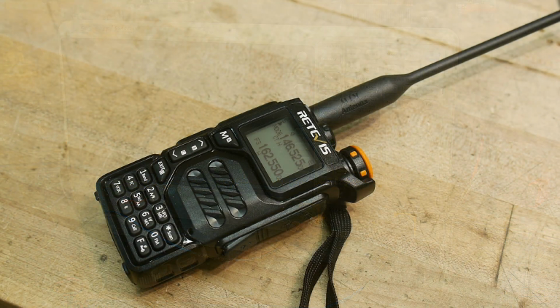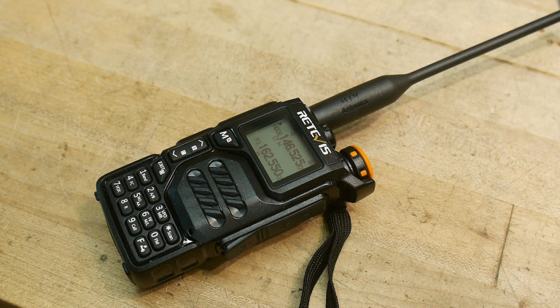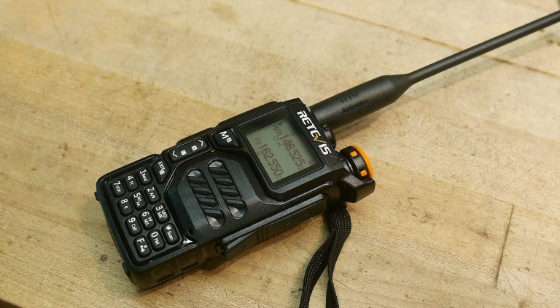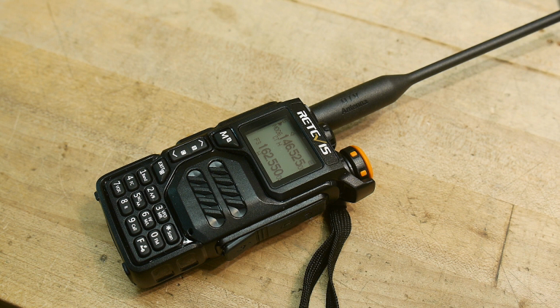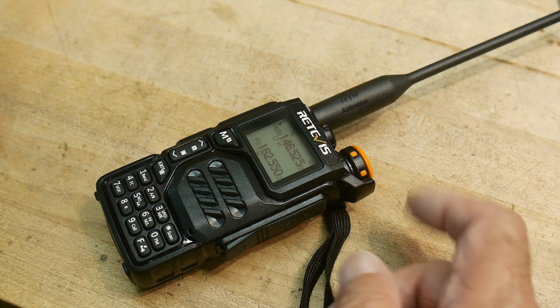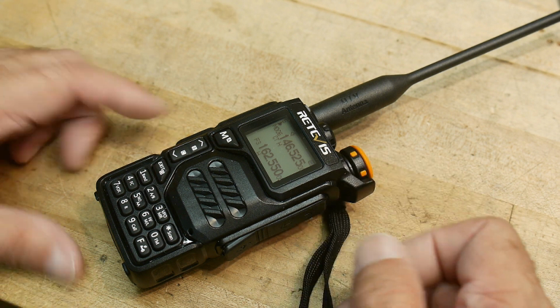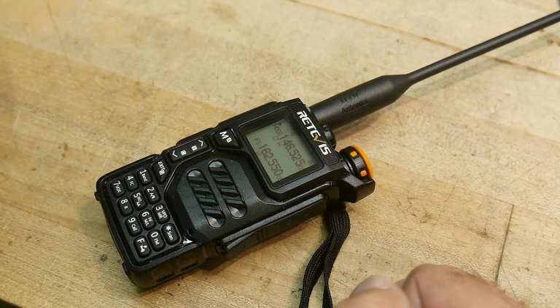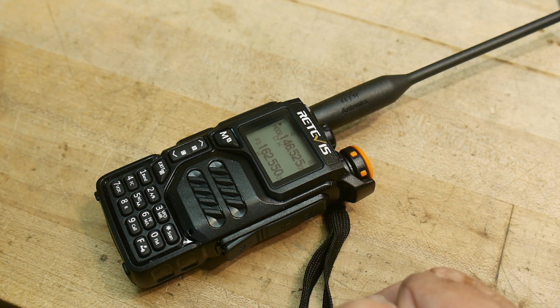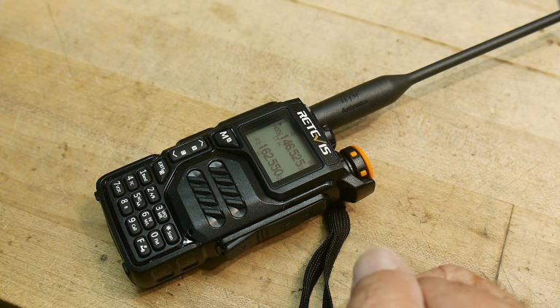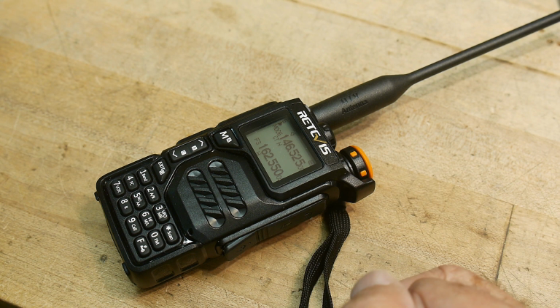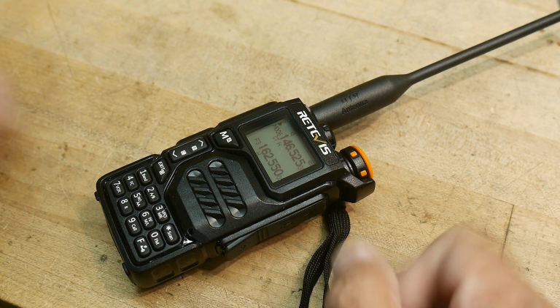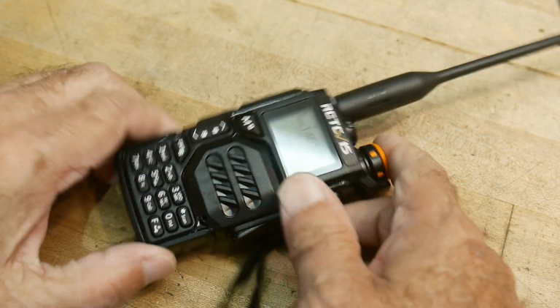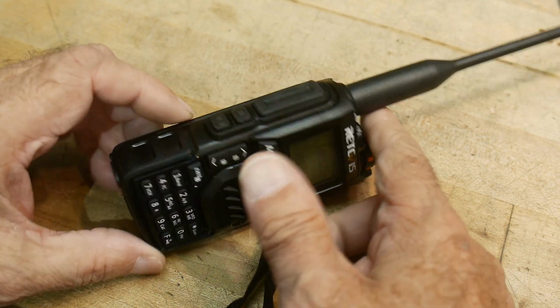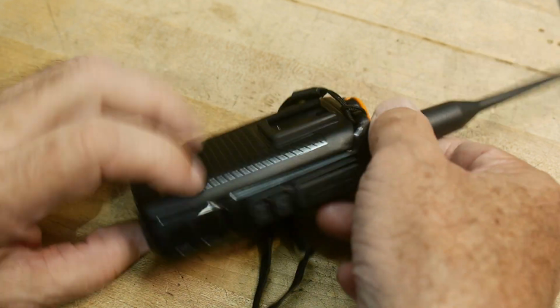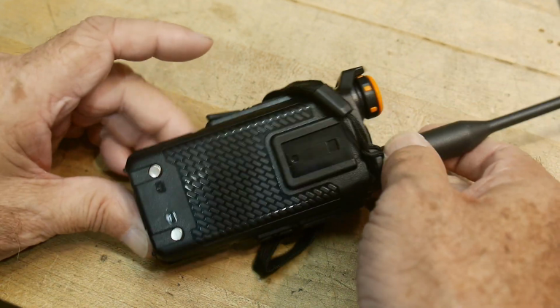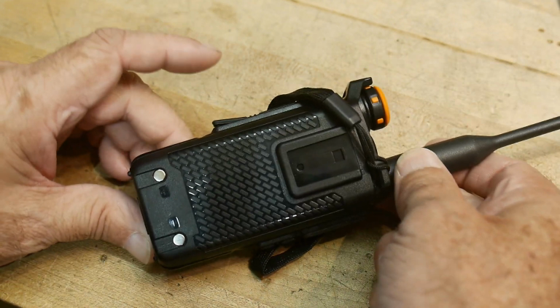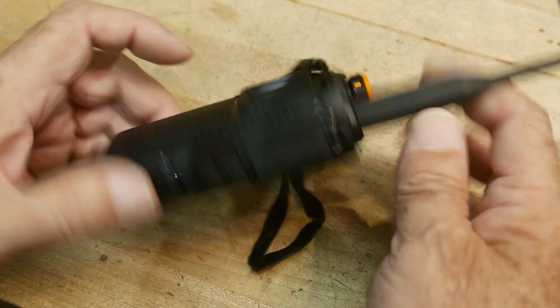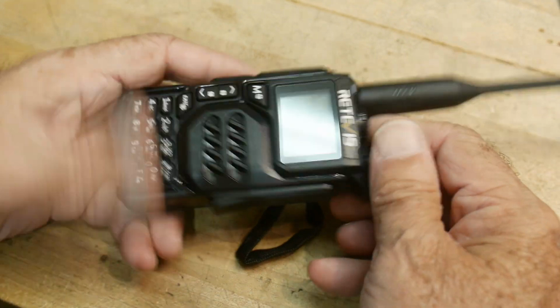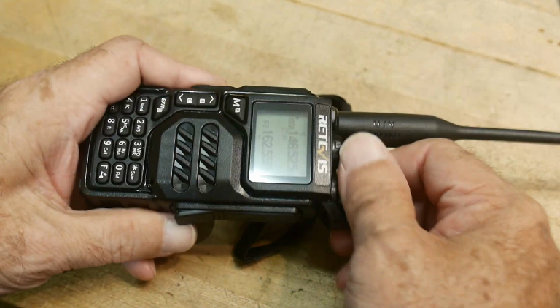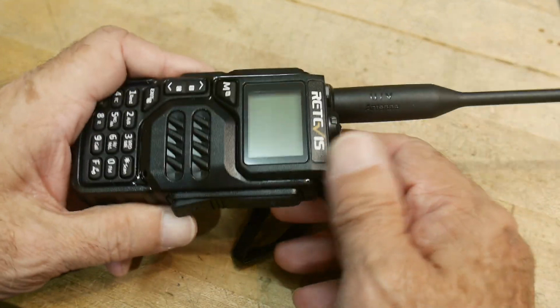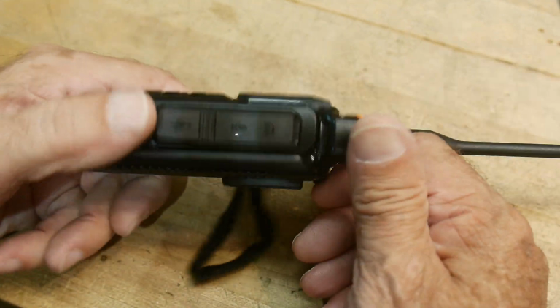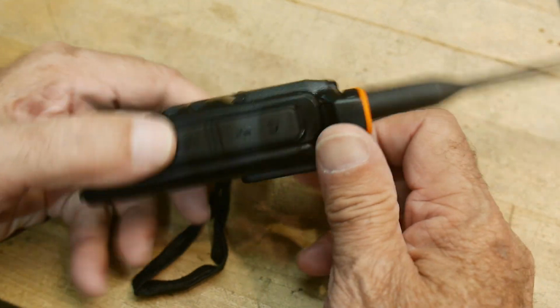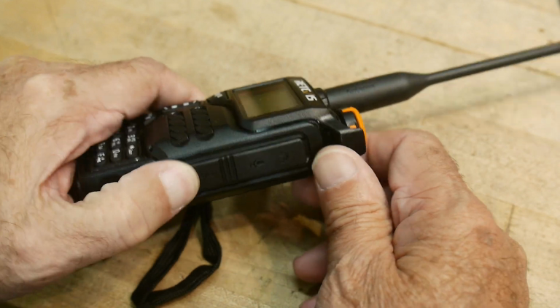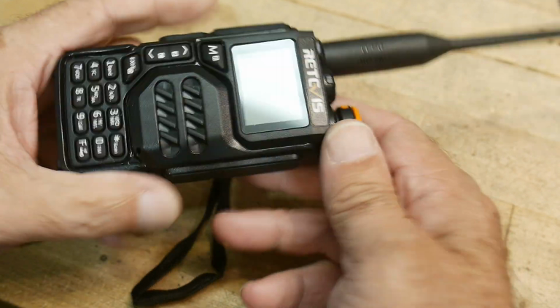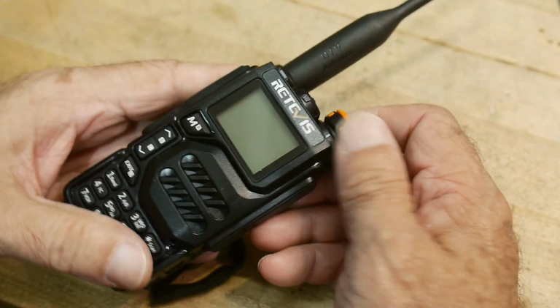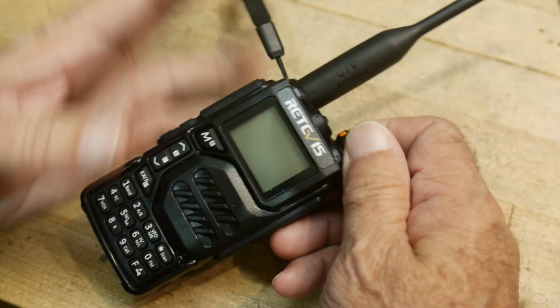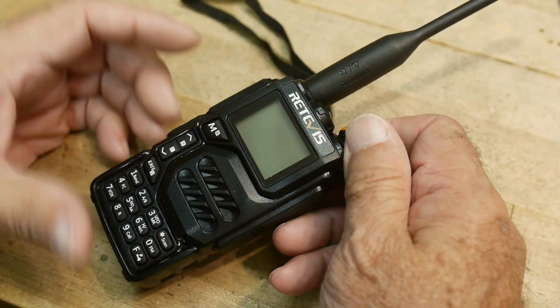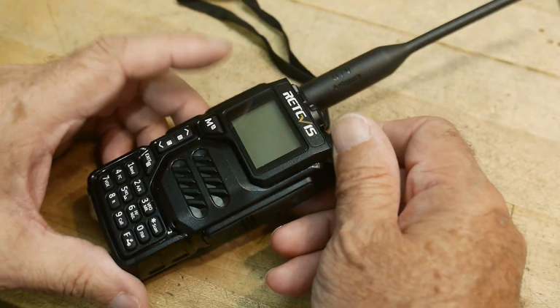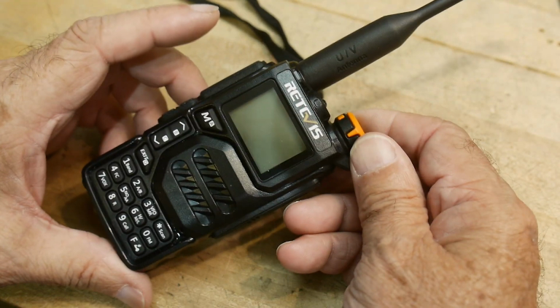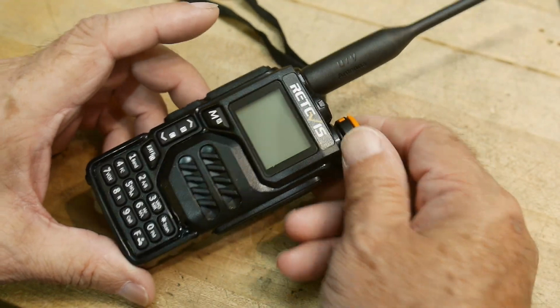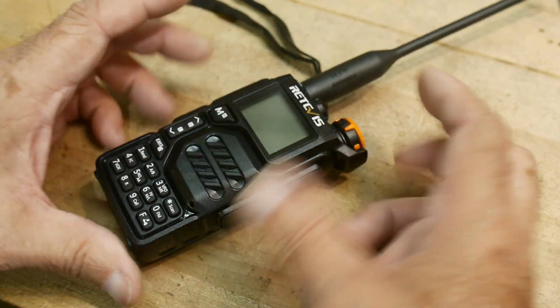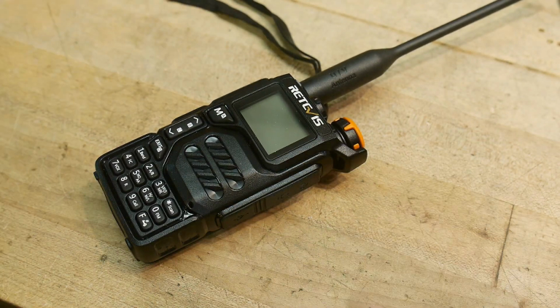That was my review of the Redivis RA-79 — a new little radio. The price is right. Not crazy about the air band, but it does have it. Everything else is good about it.